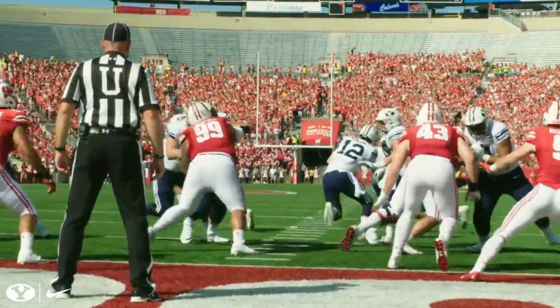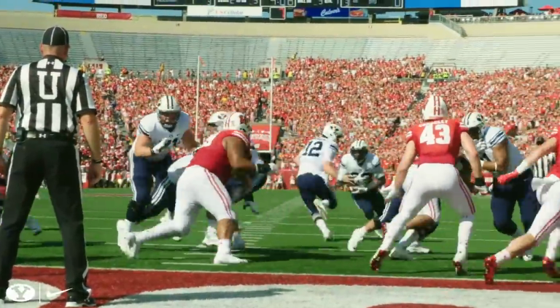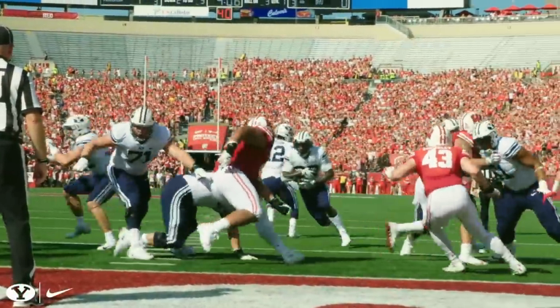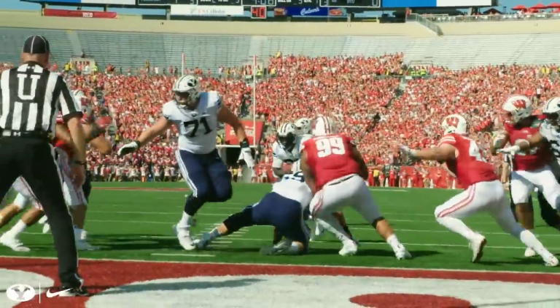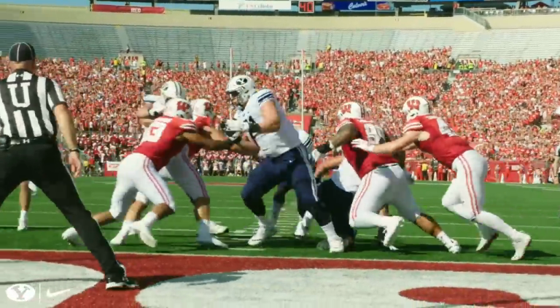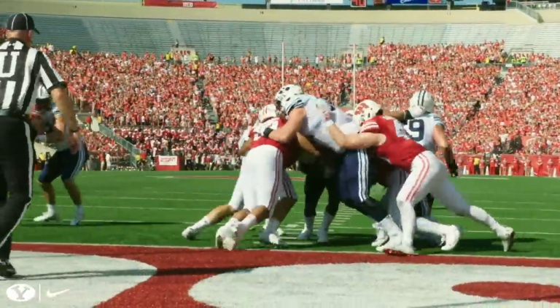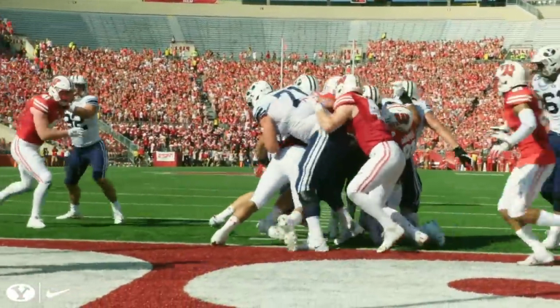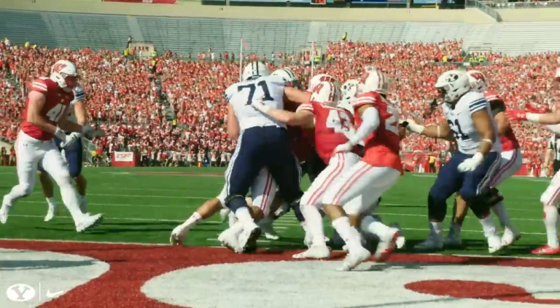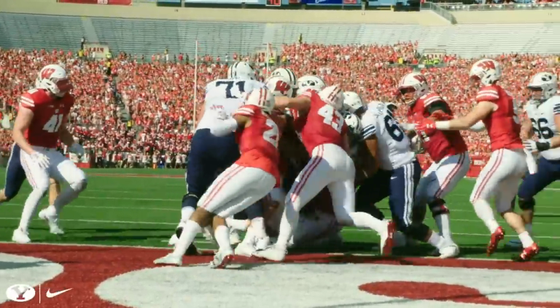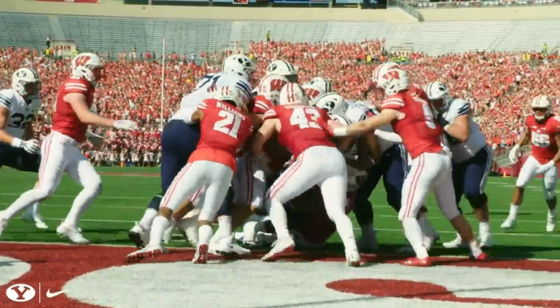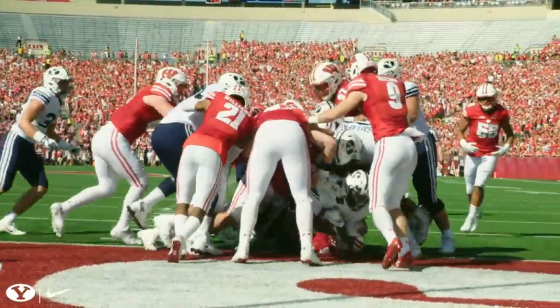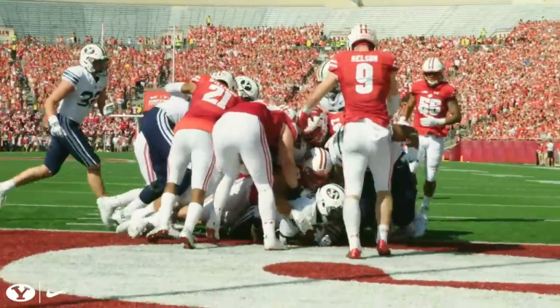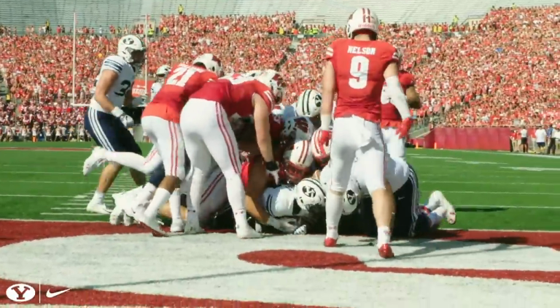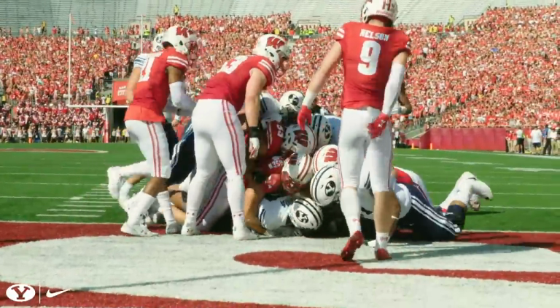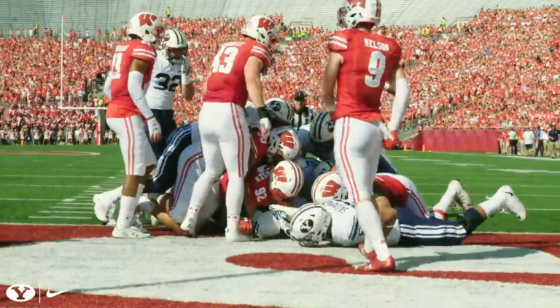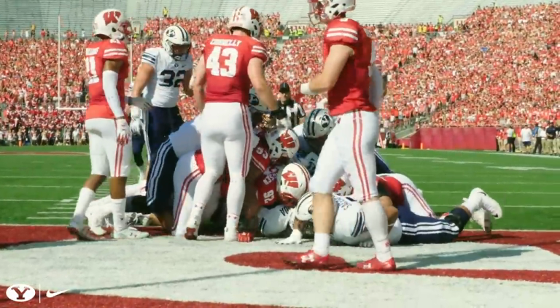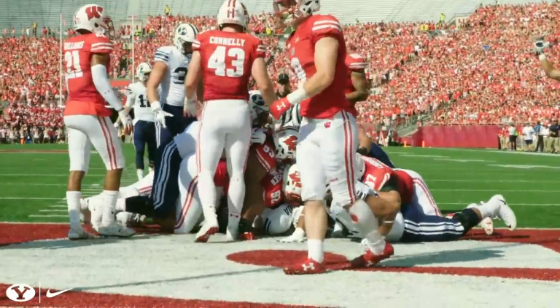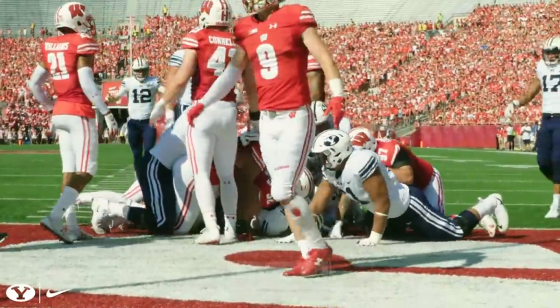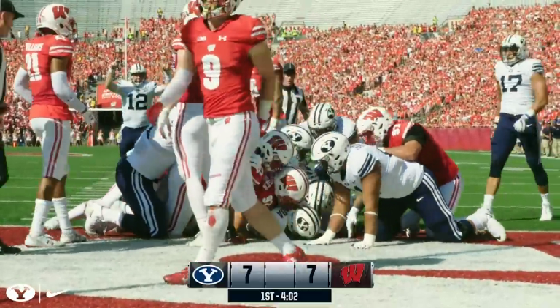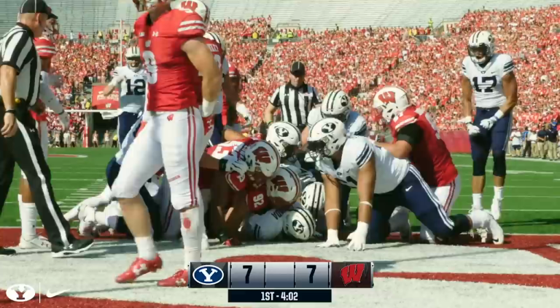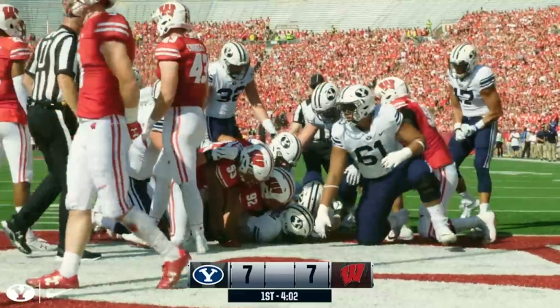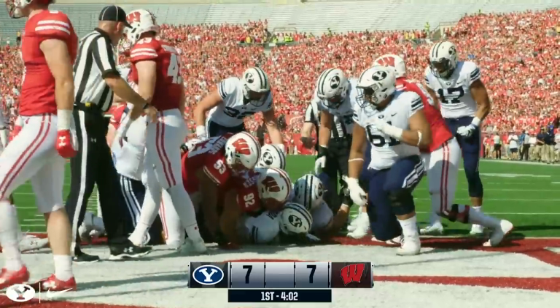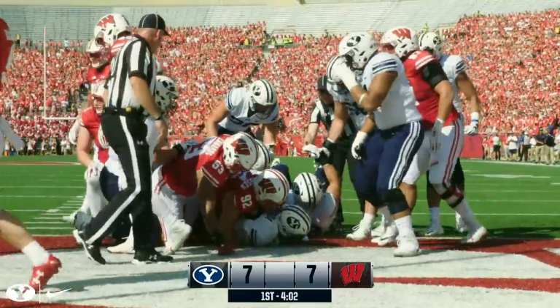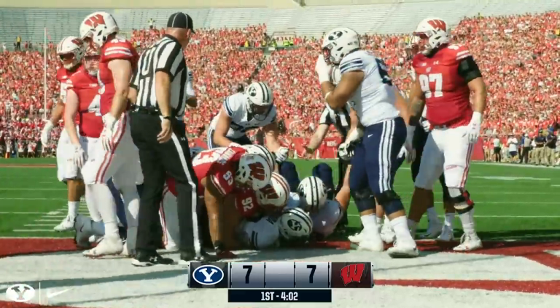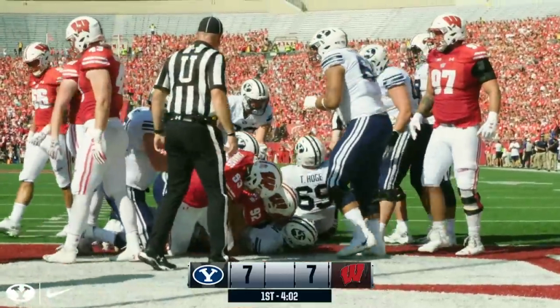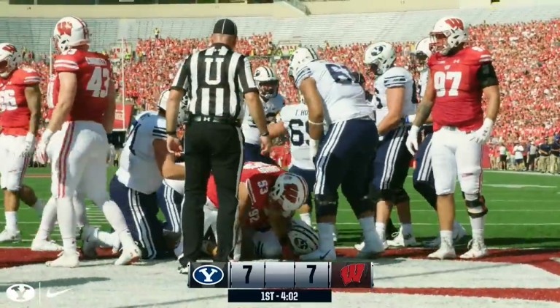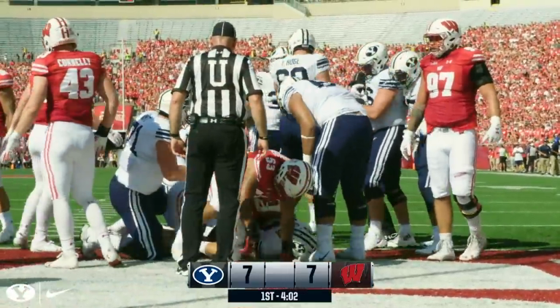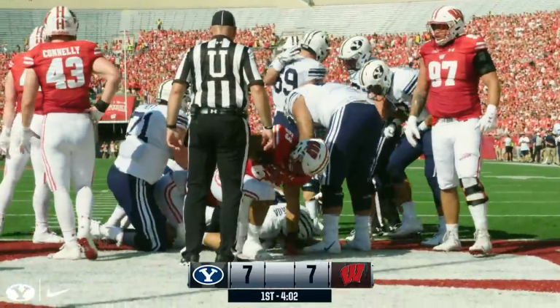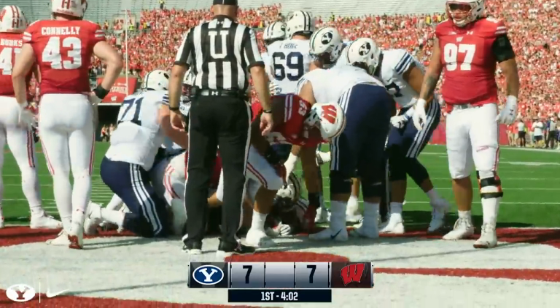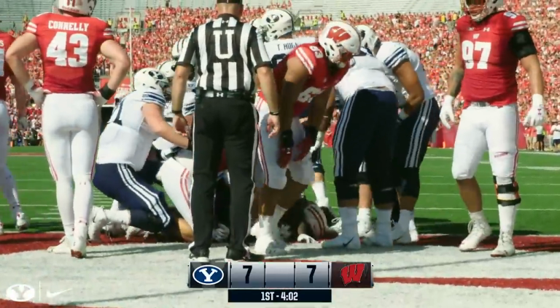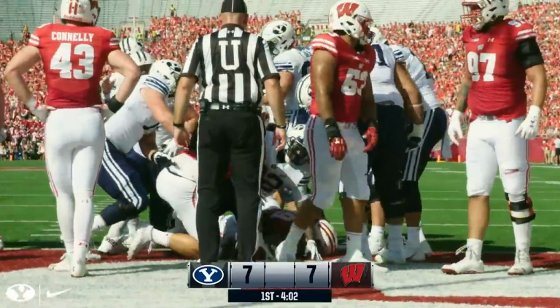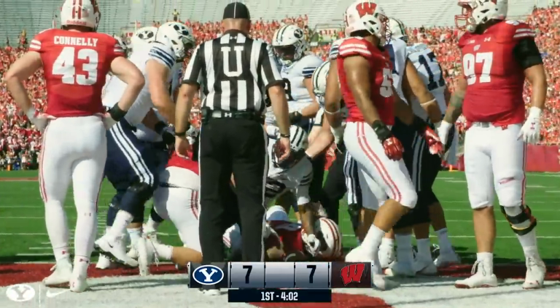Motion, fake fly sweep, handoff to Squally. Squally drives middle, pile pushes to the plane, and it's a touchdown. Touchdown, Squally Canada. And the Cougars drive it within 7-6.